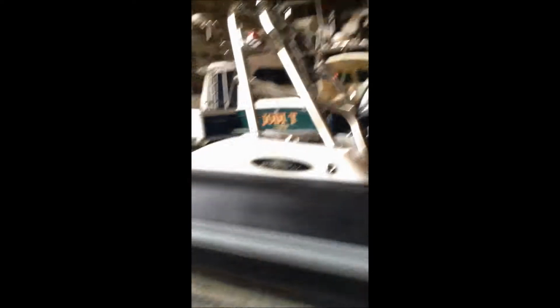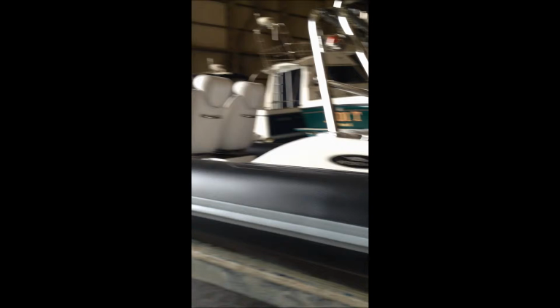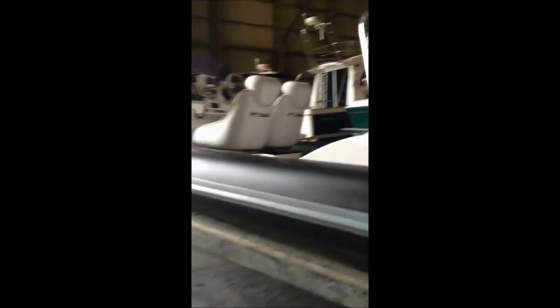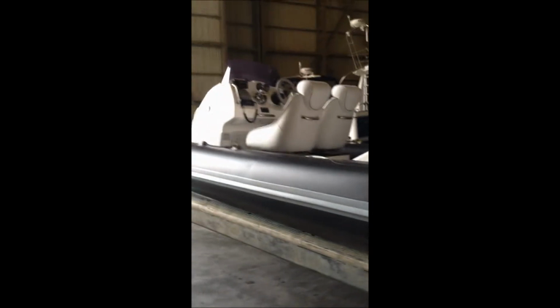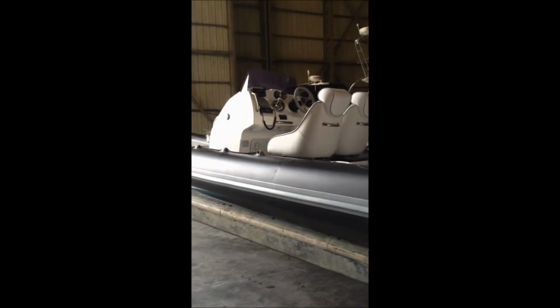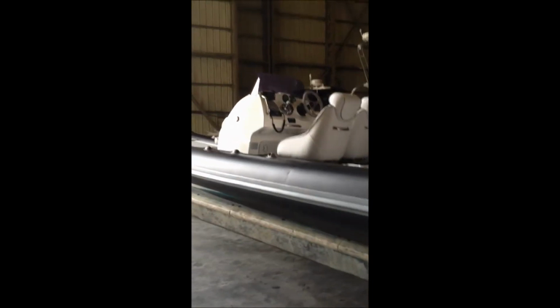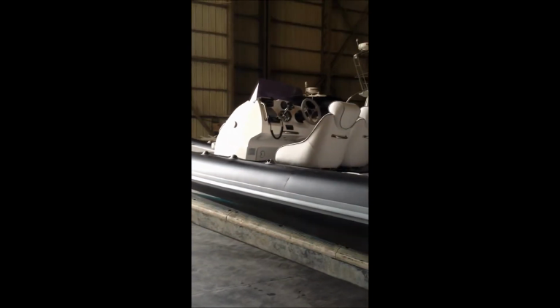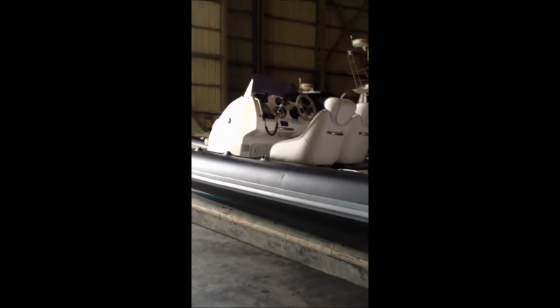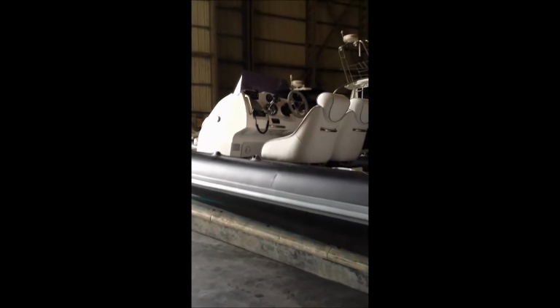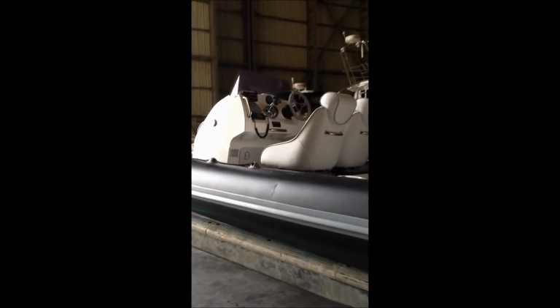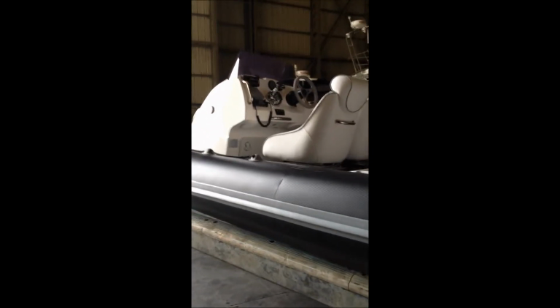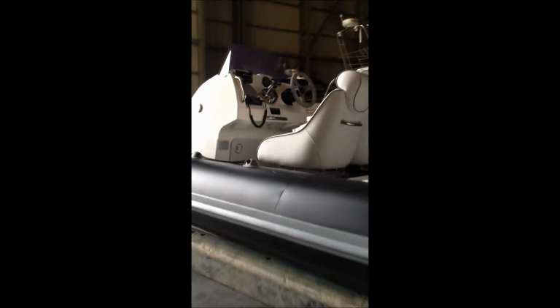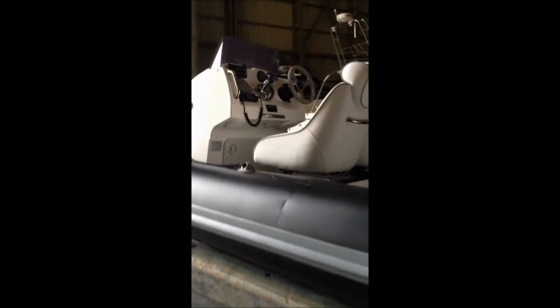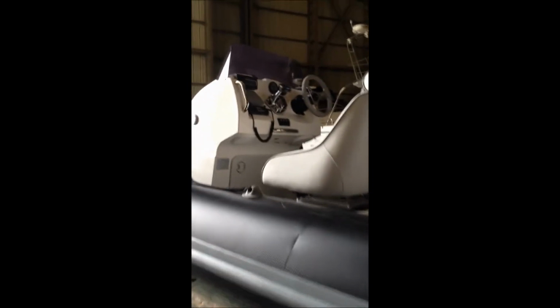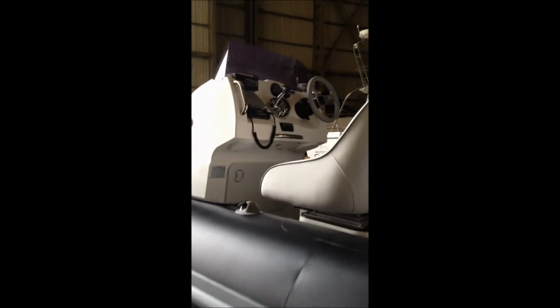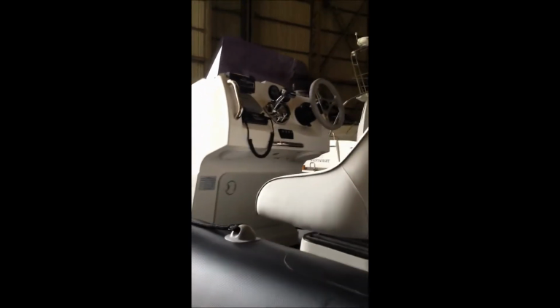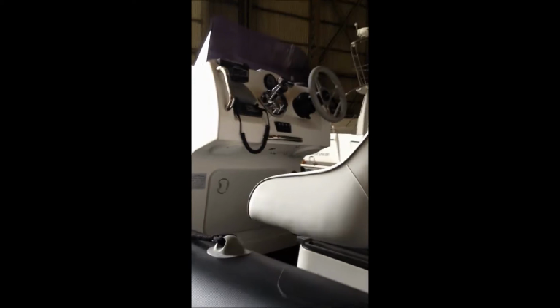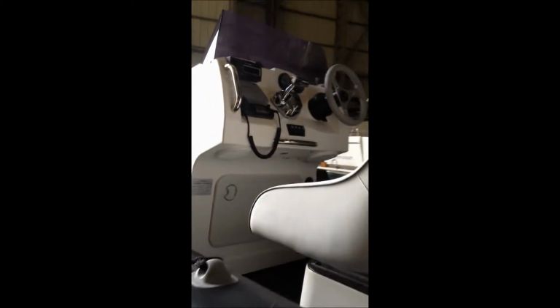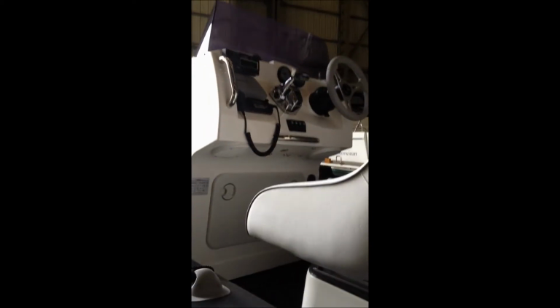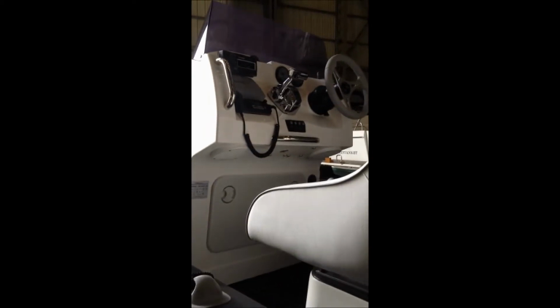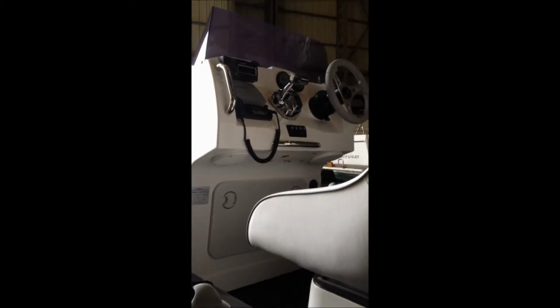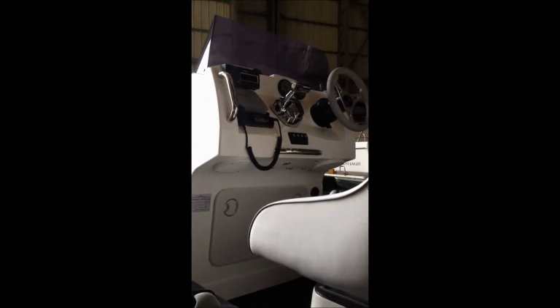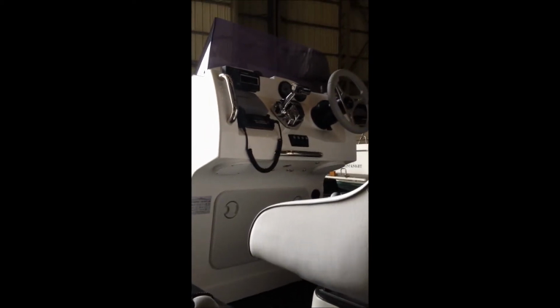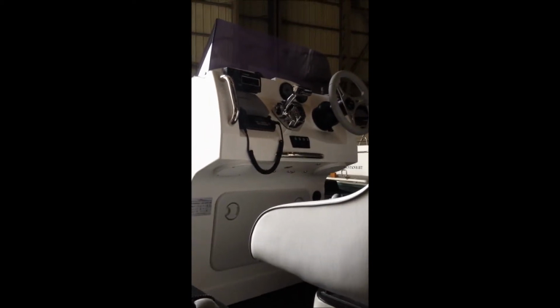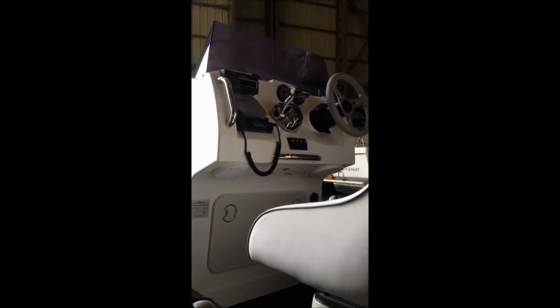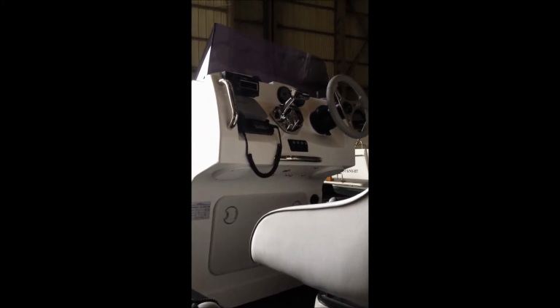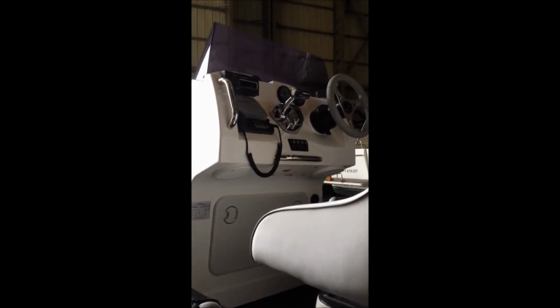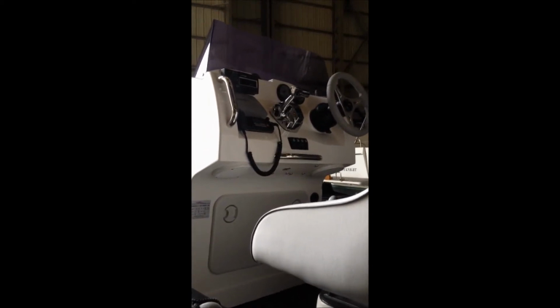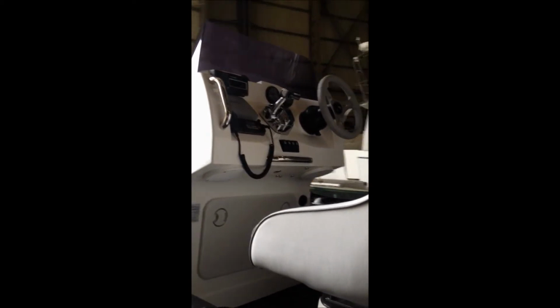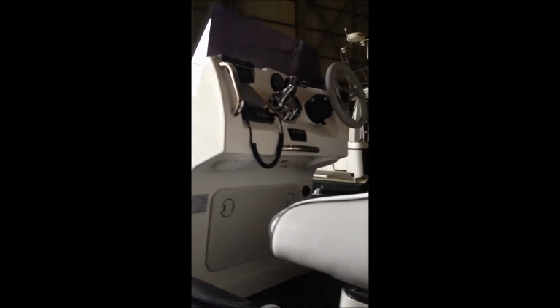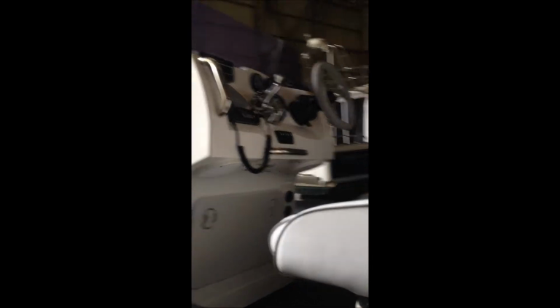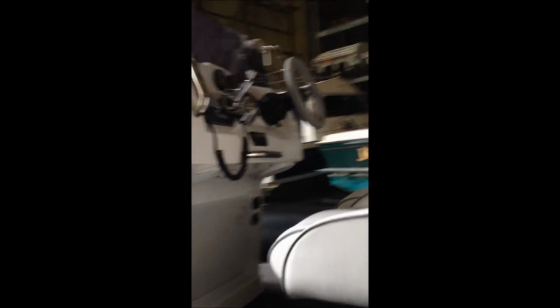She has been stored inside since being built and comes well equipped with a Garmin chartplotter, ICOM radio, and marine stereo system.